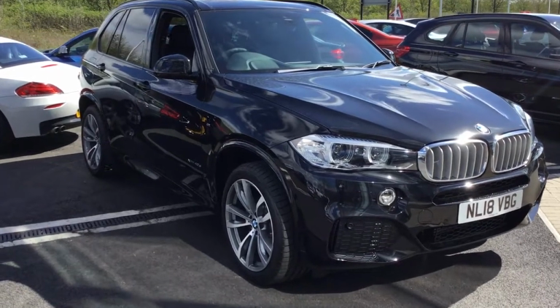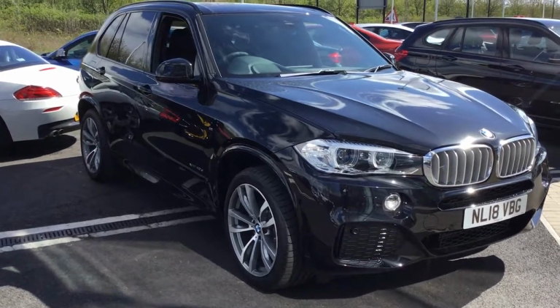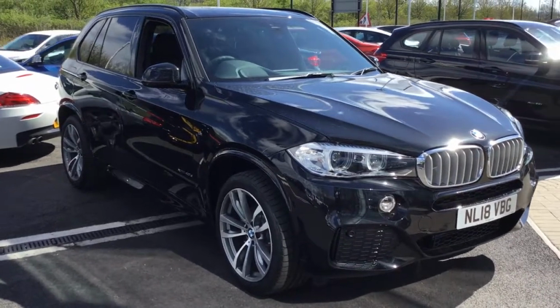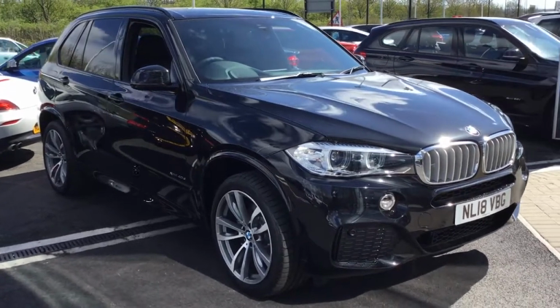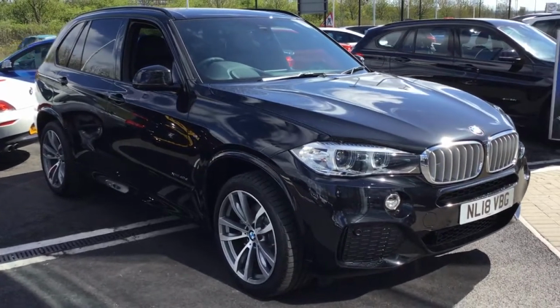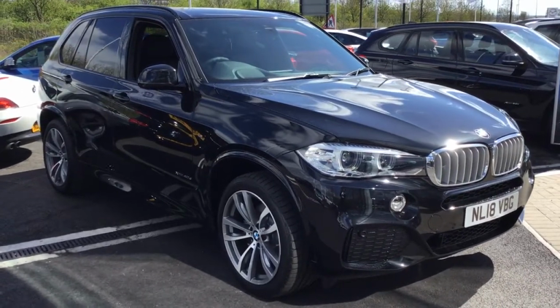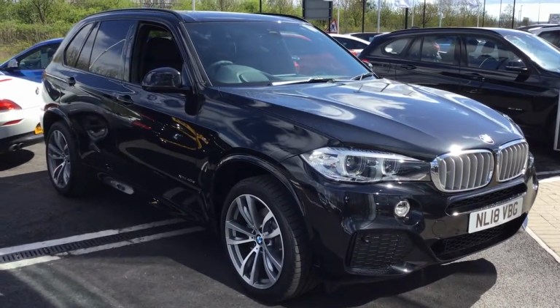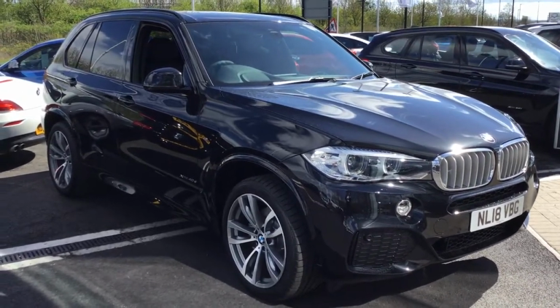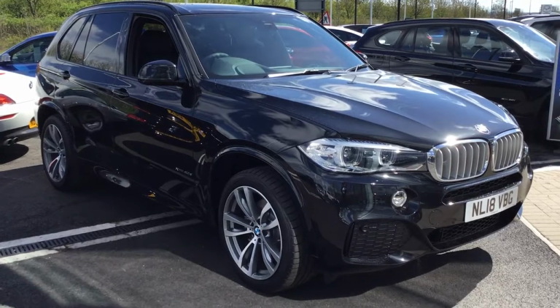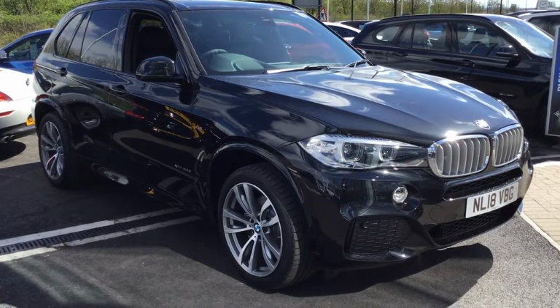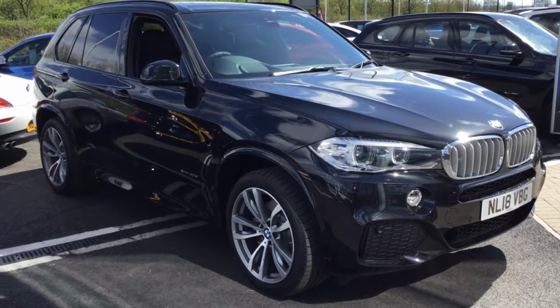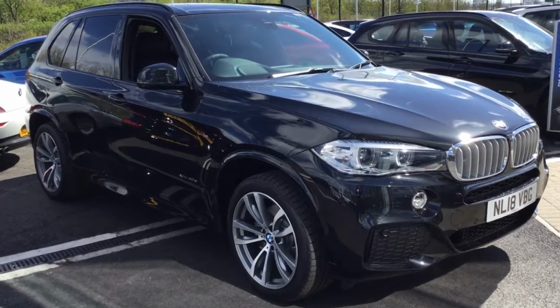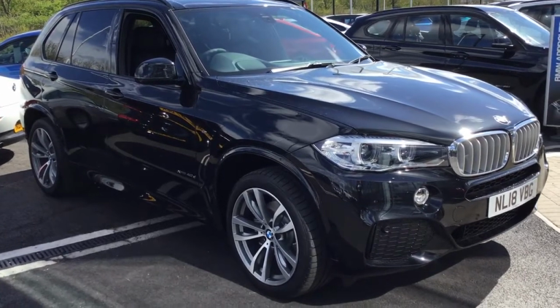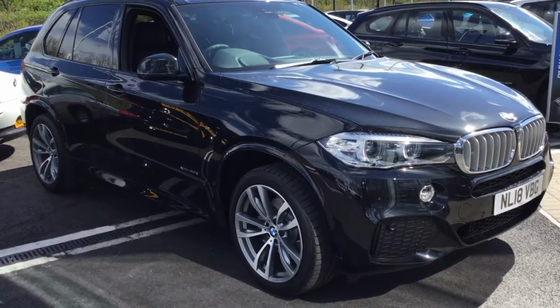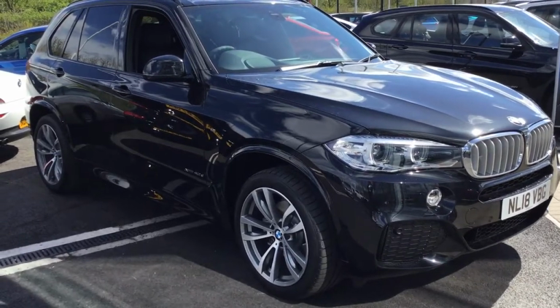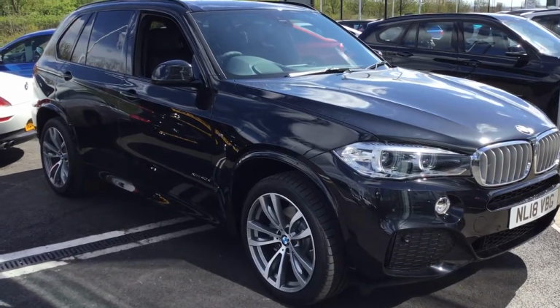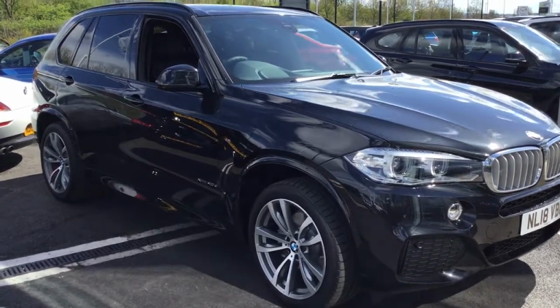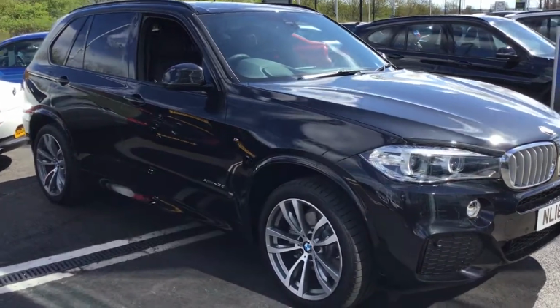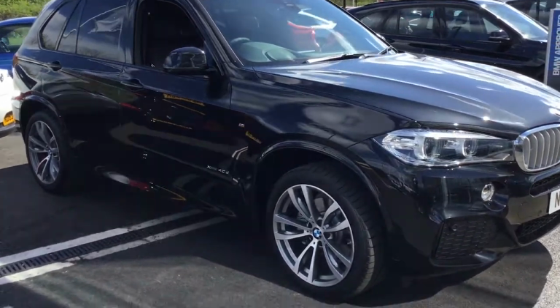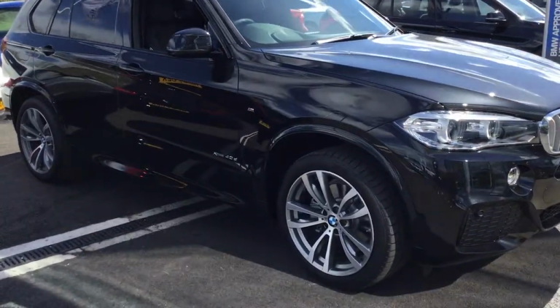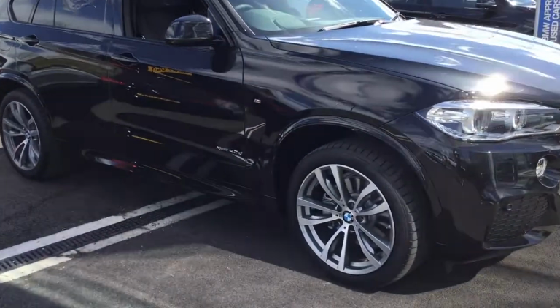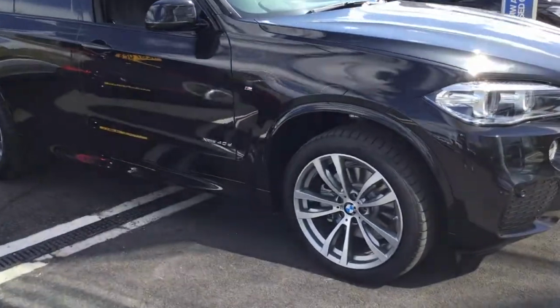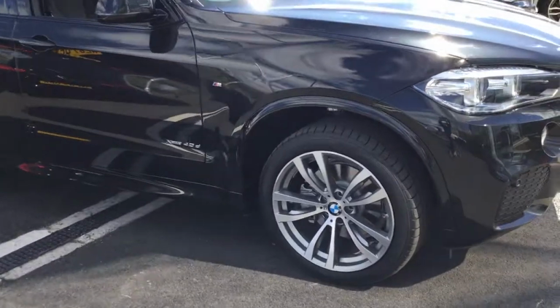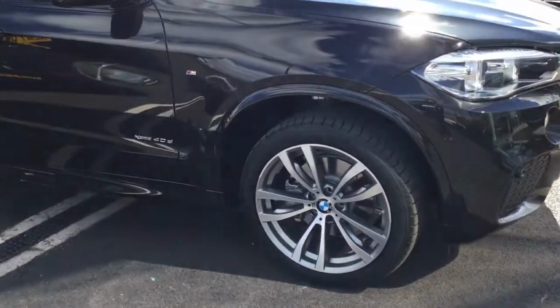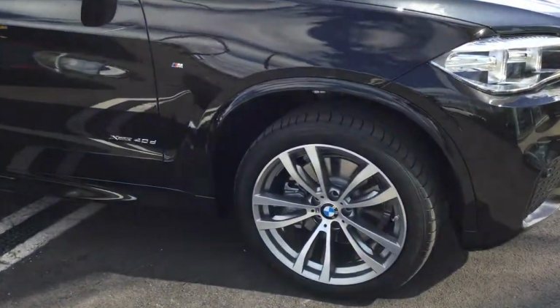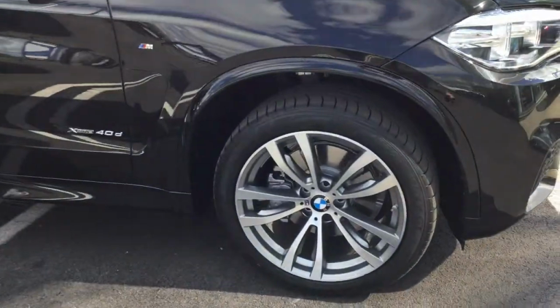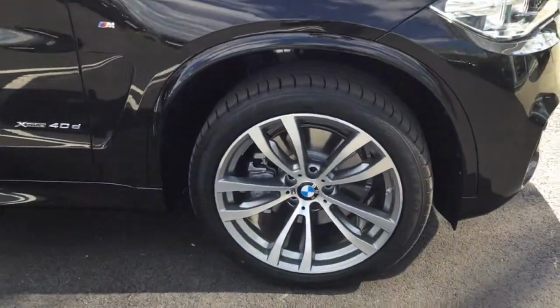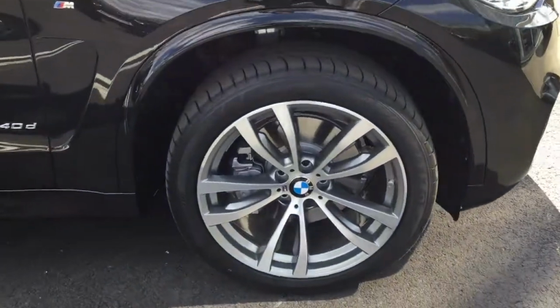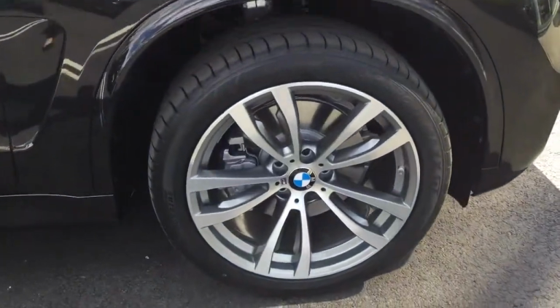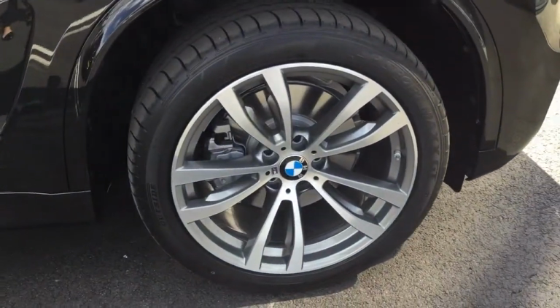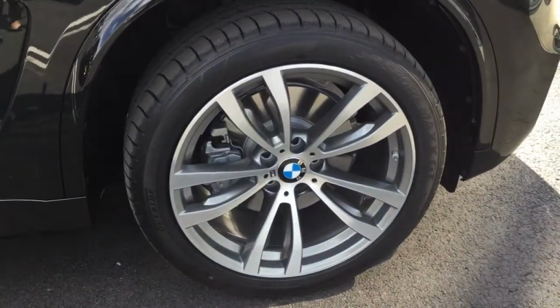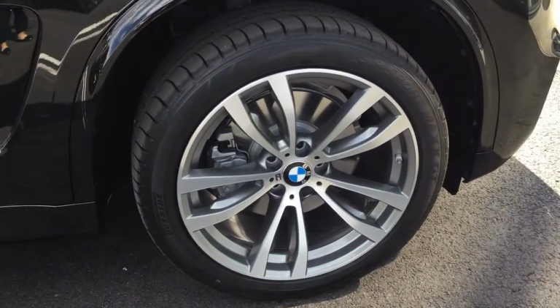This particular one is the M Sport trim in Black Sapphire, which is a metallic paint. This particular model does come standard with the 20-inch alloy wheels.